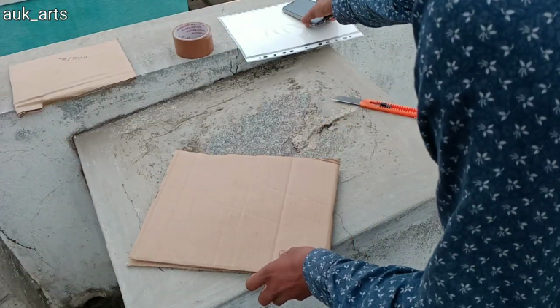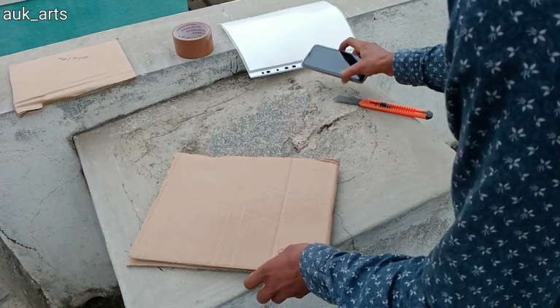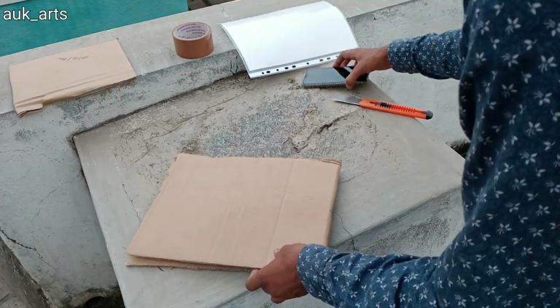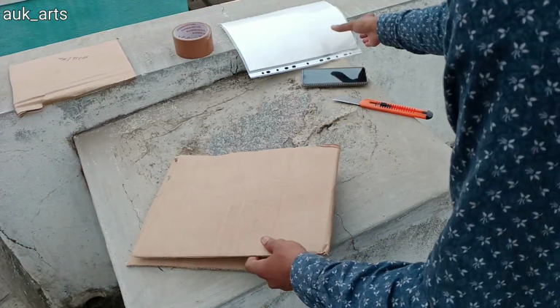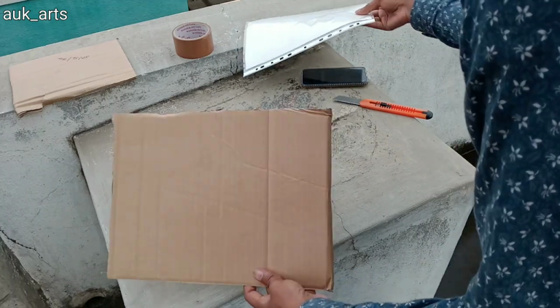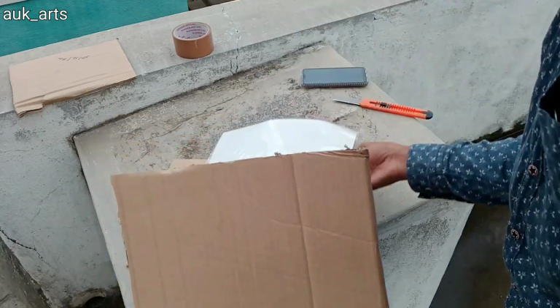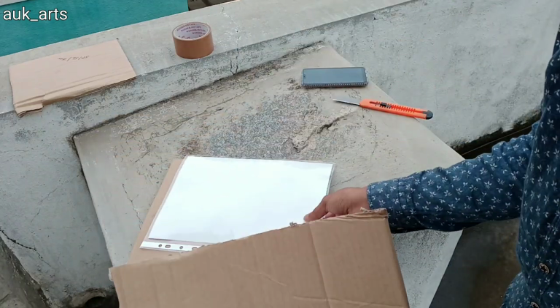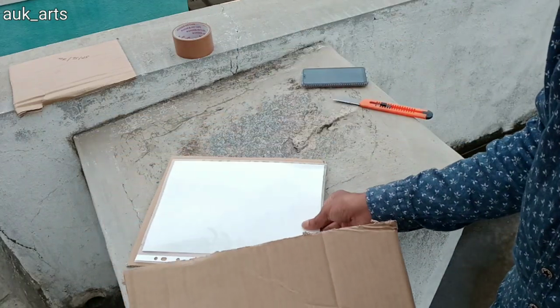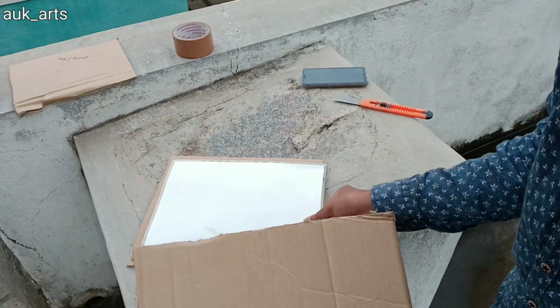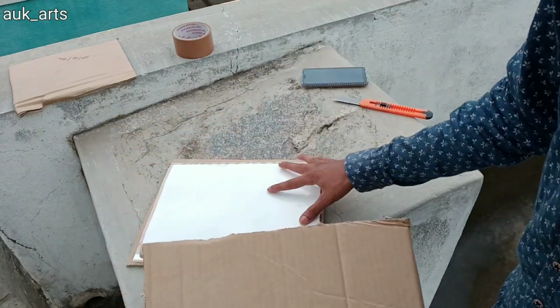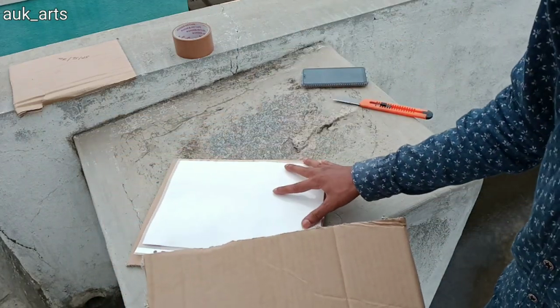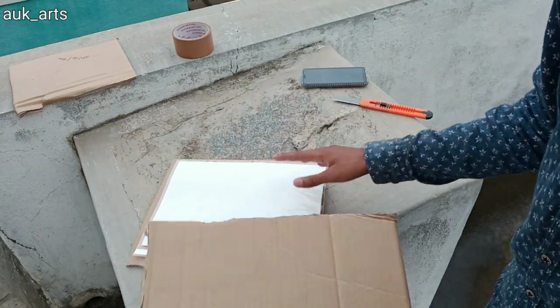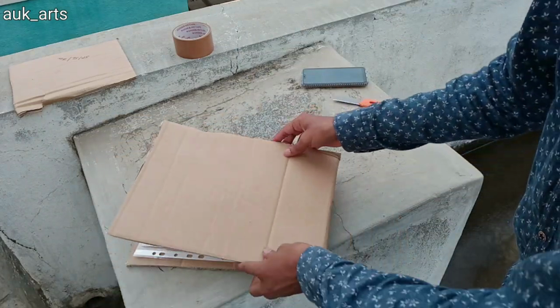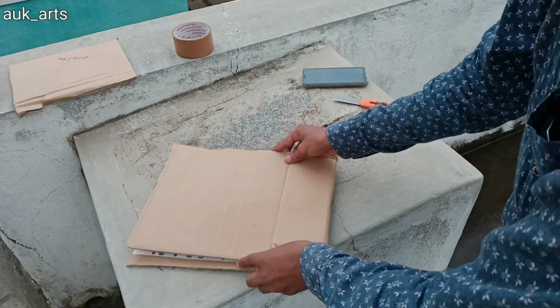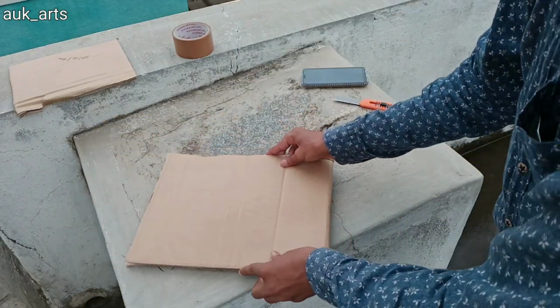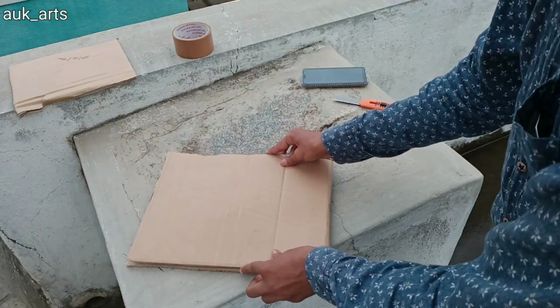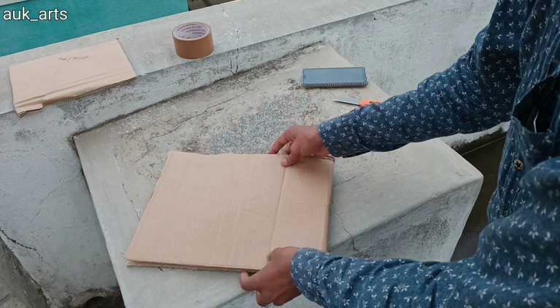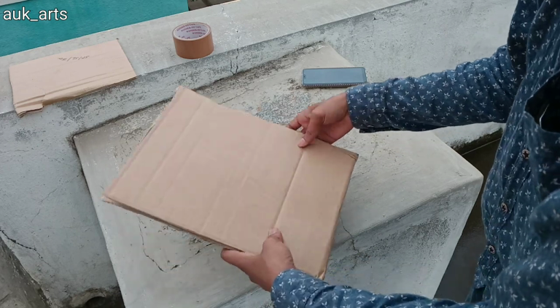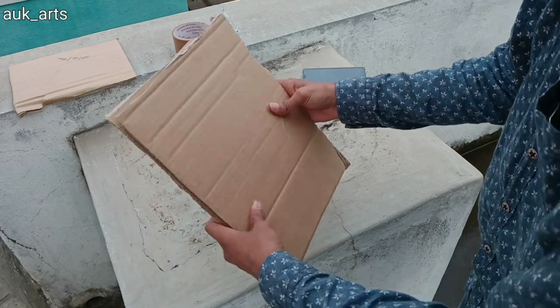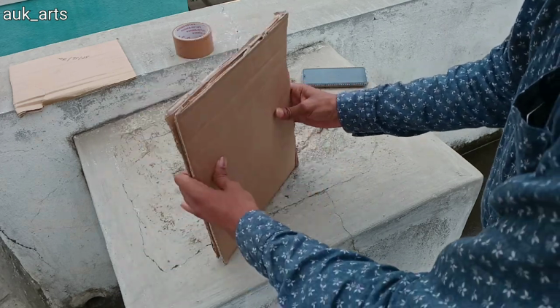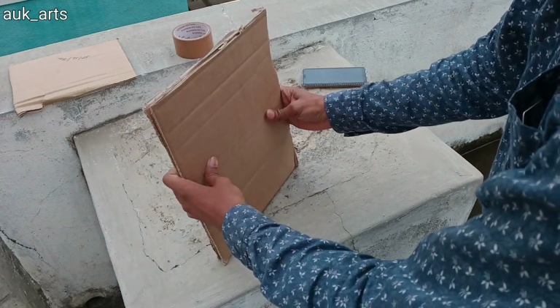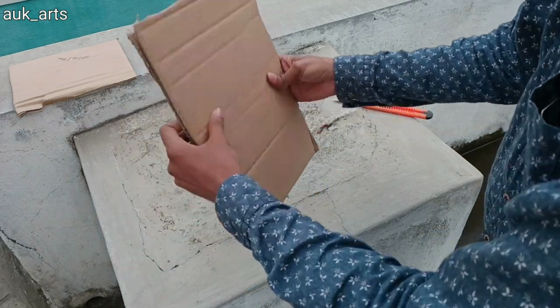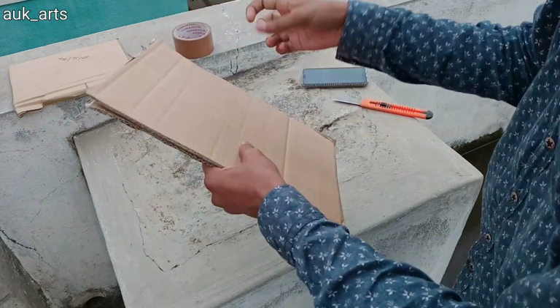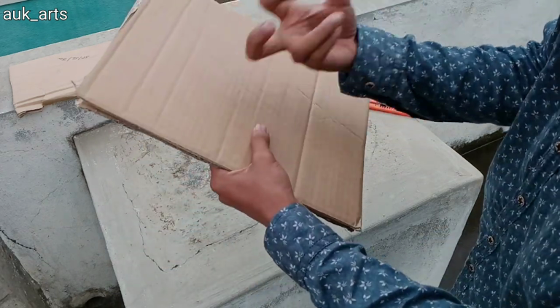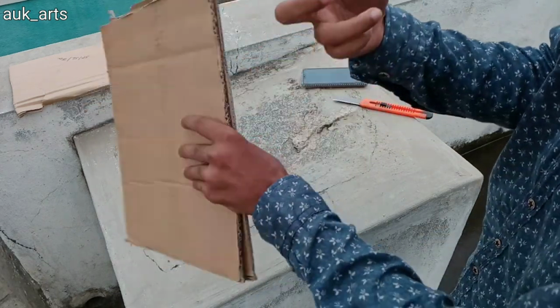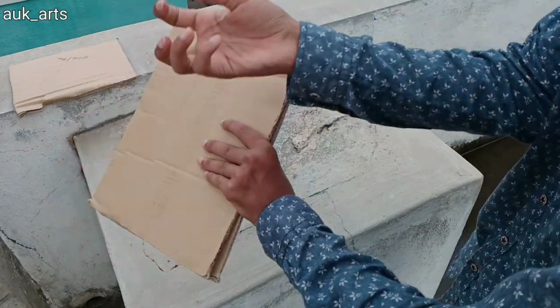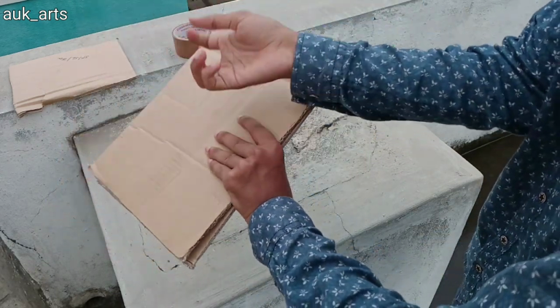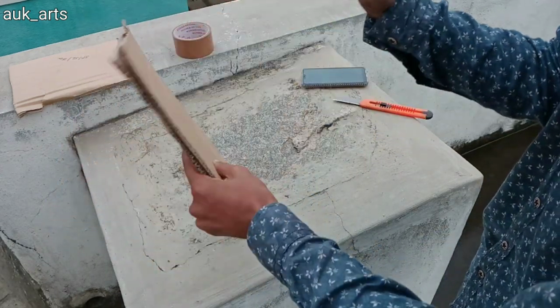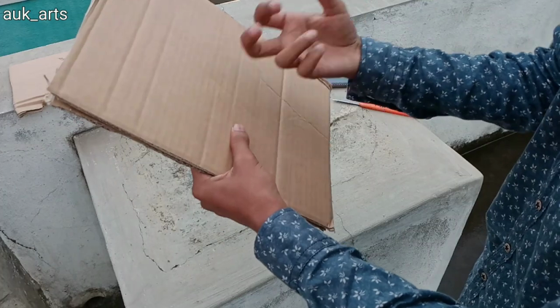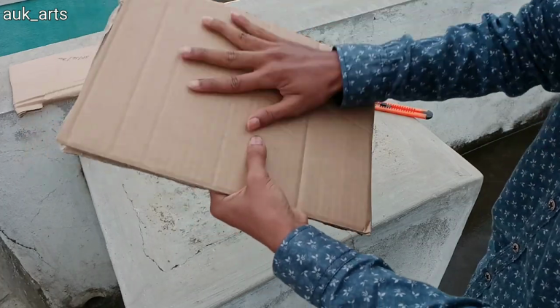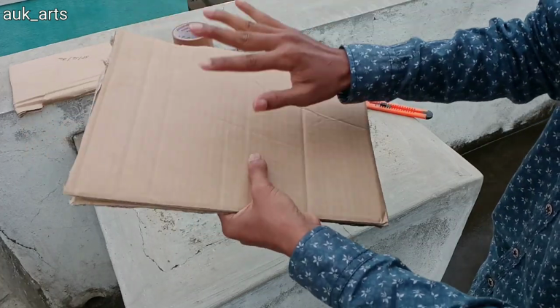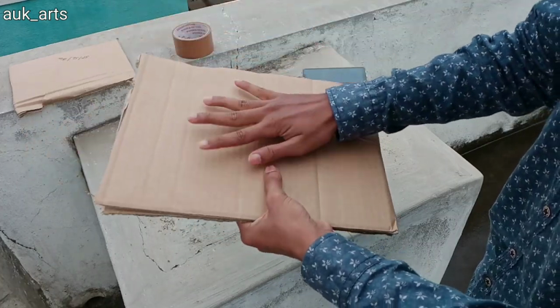Now I will place this artwork on the side of the tape so it is safe. This is fully cut and the artwork is safe.